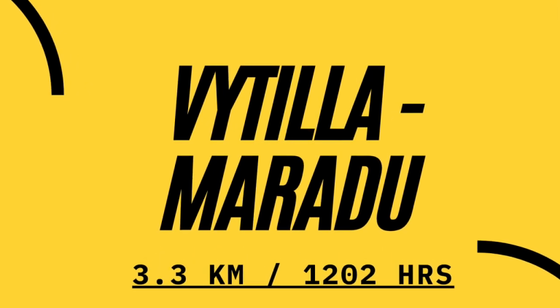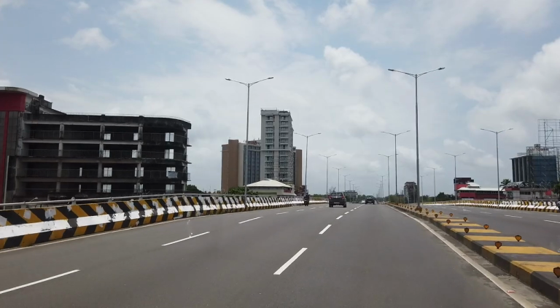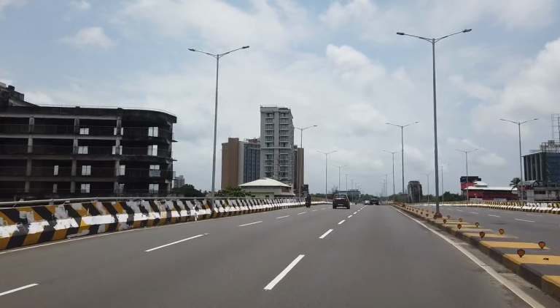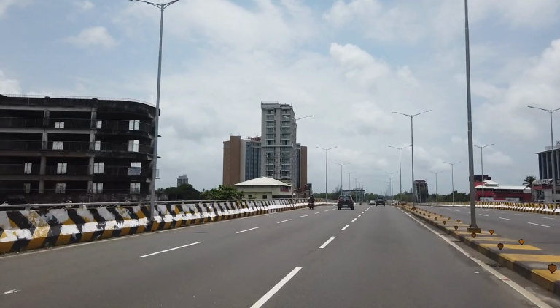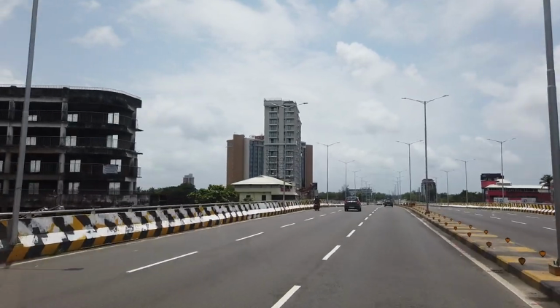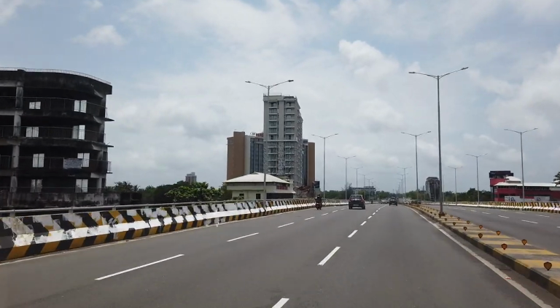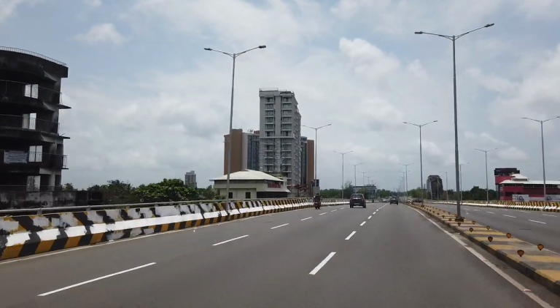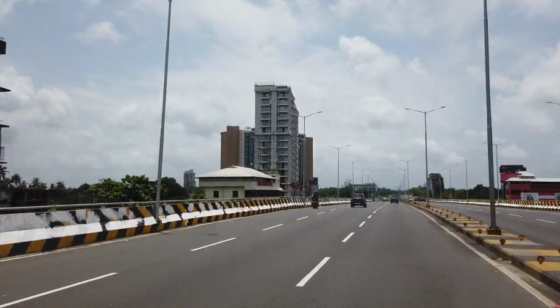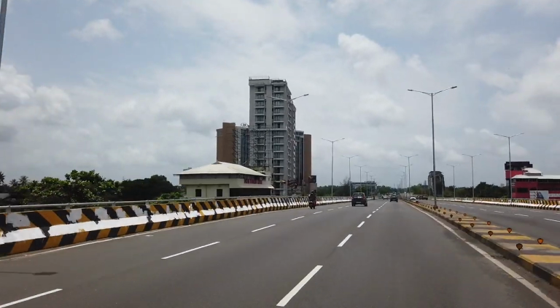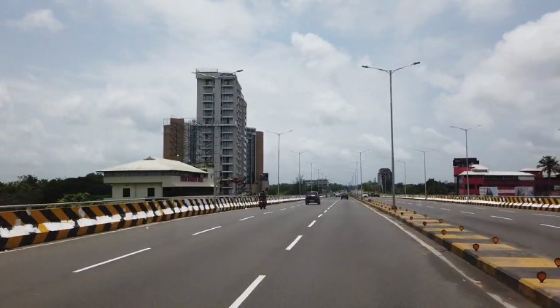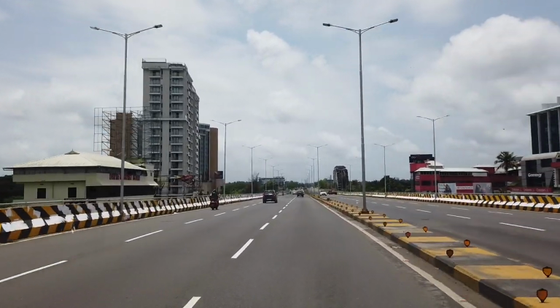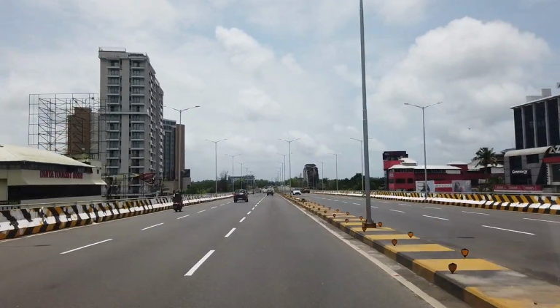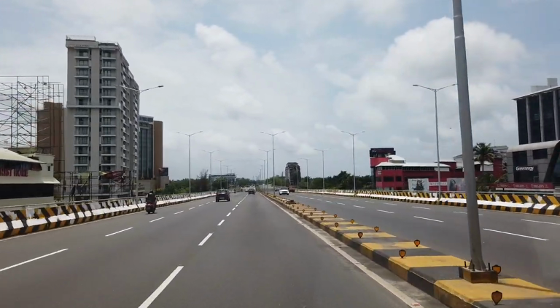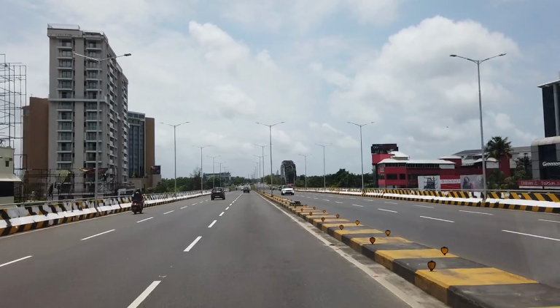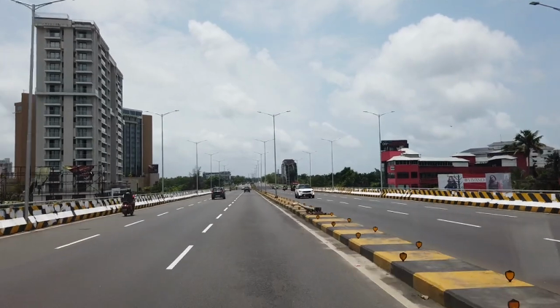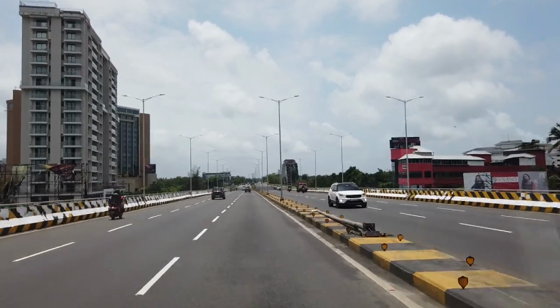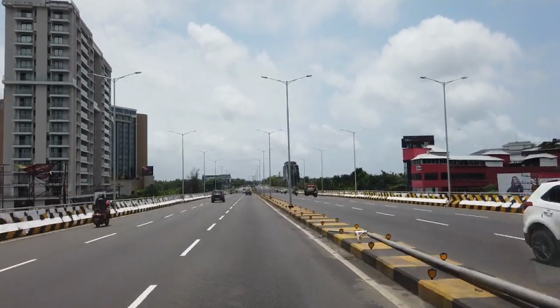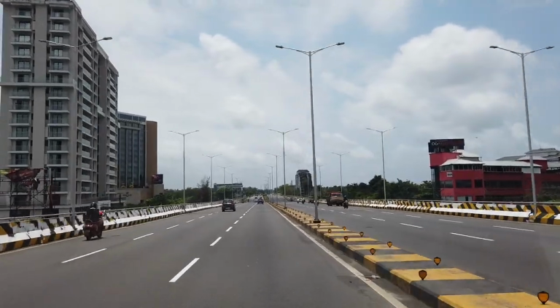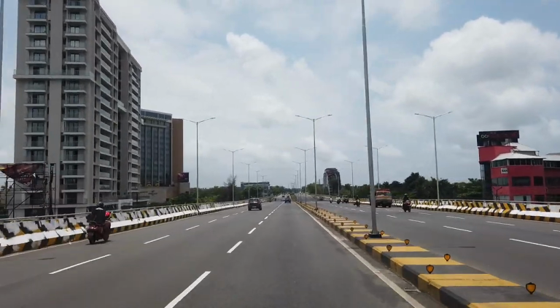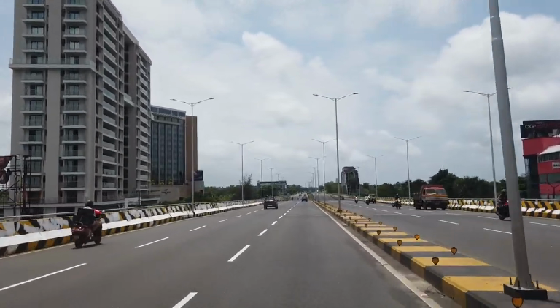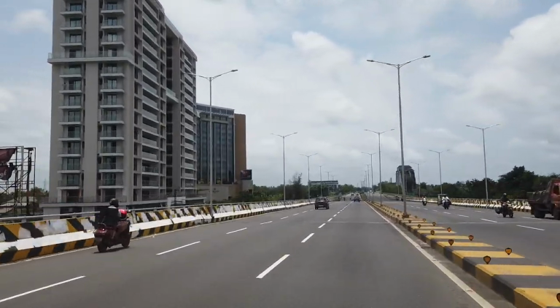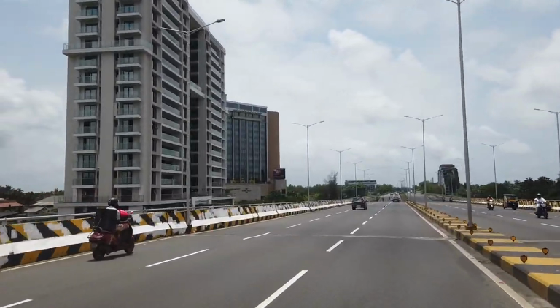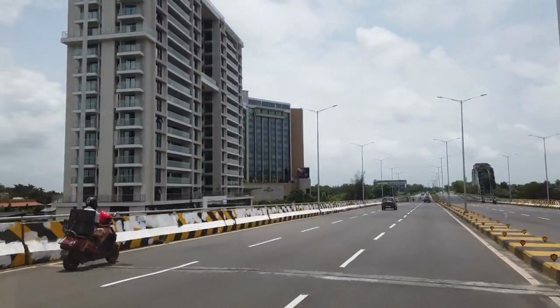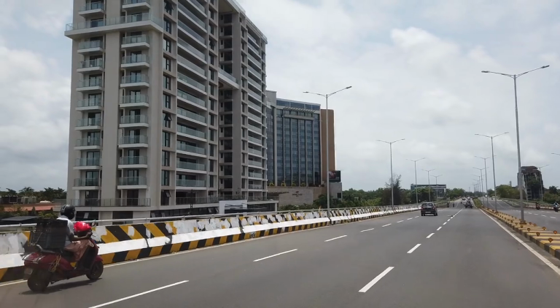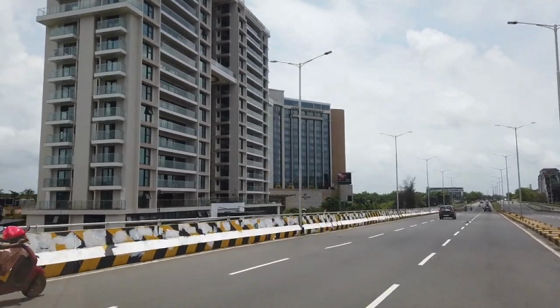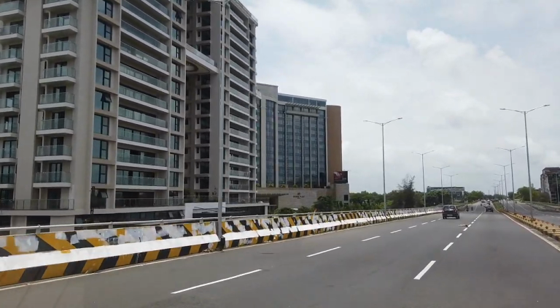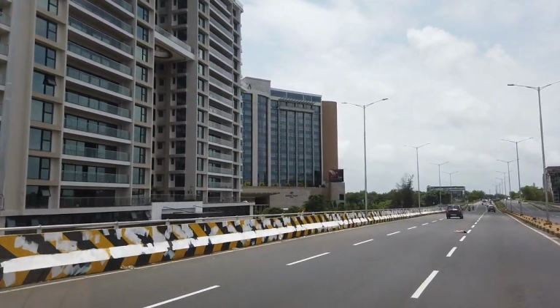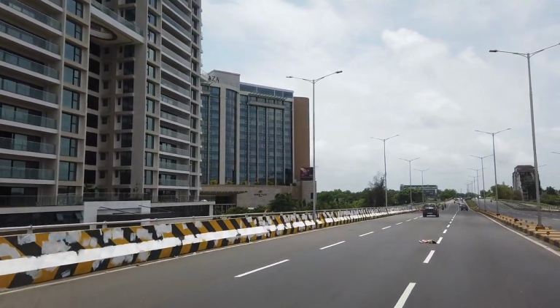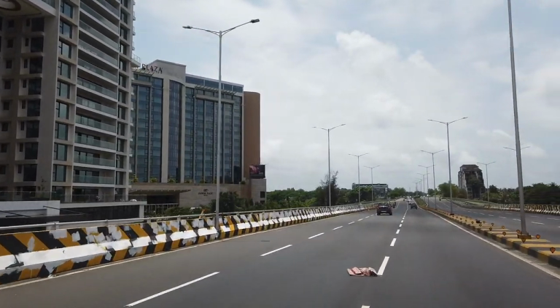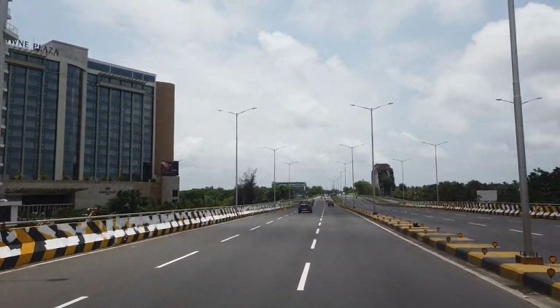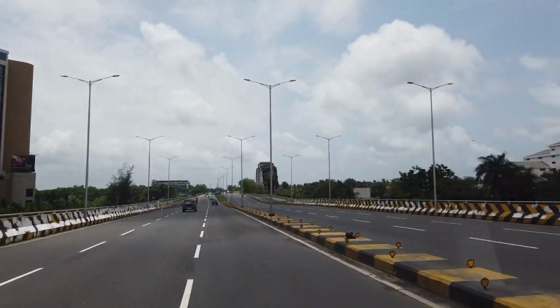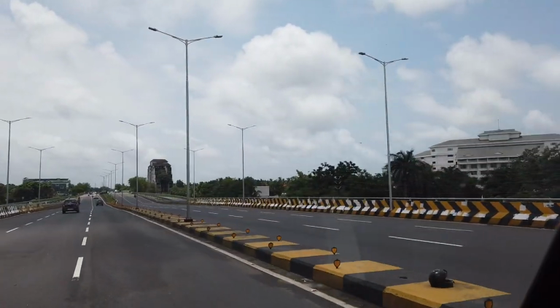We move on to Maradu, which is an upcoming area on the outskirts of the city of Cochin, famous for its hotels. The two primary landmarks in Maradu are the Crowne Plaza and the La Meridian.